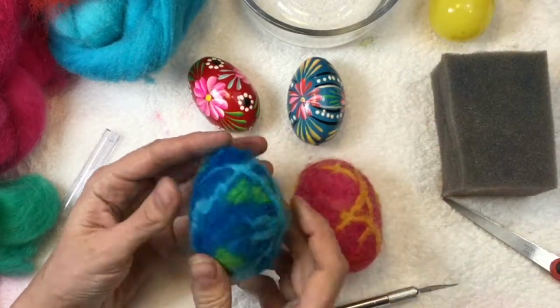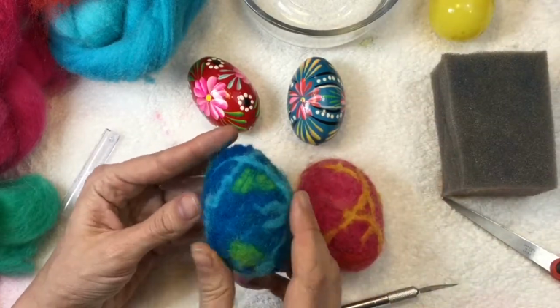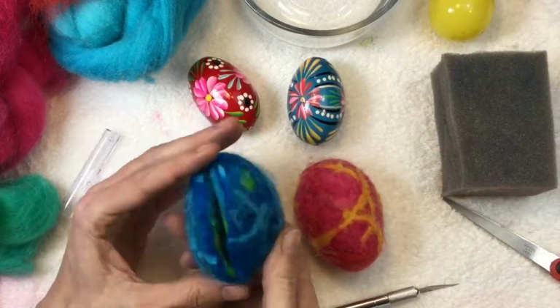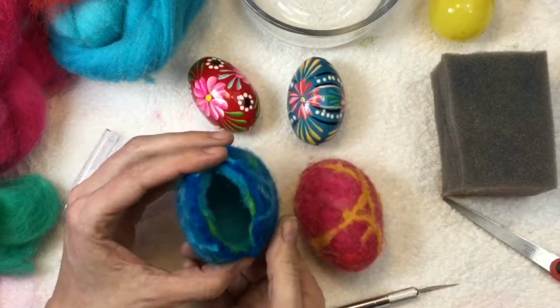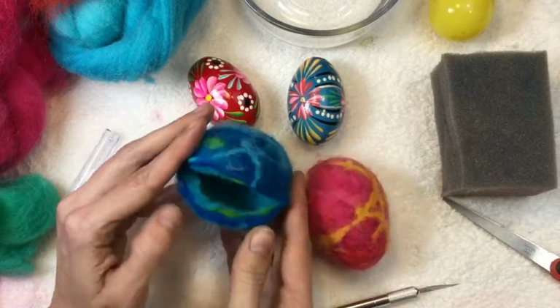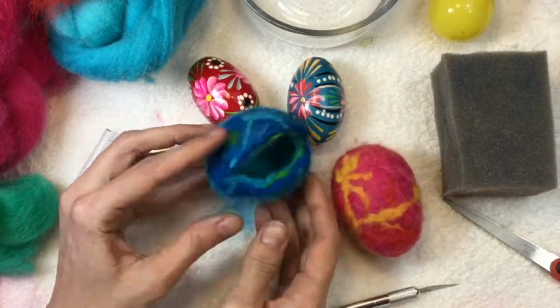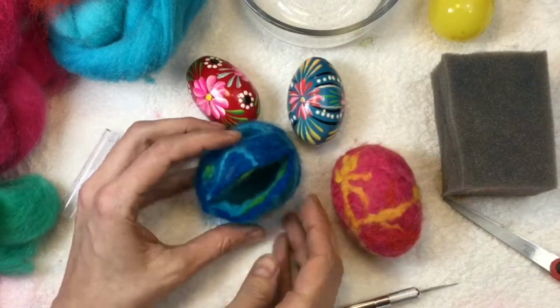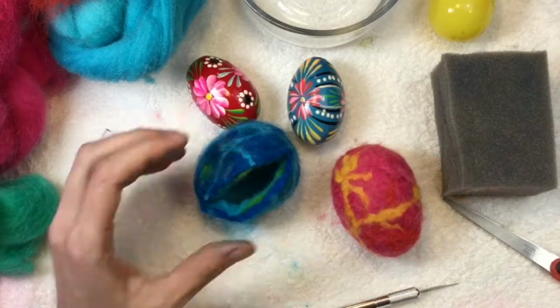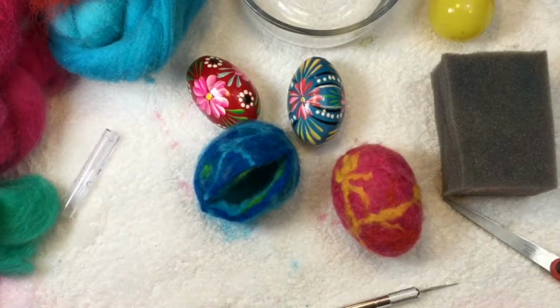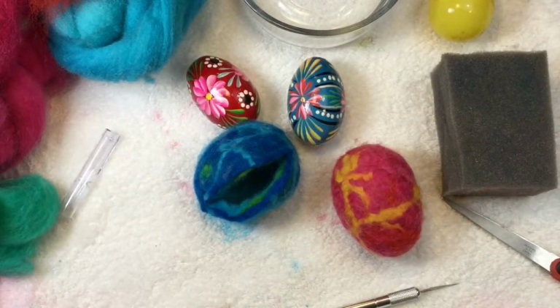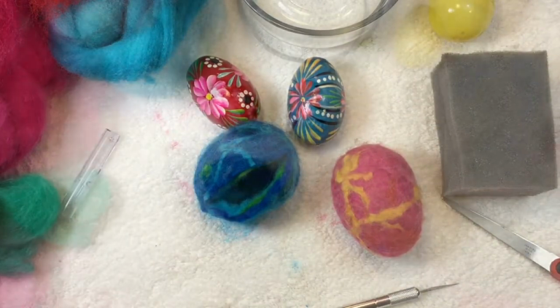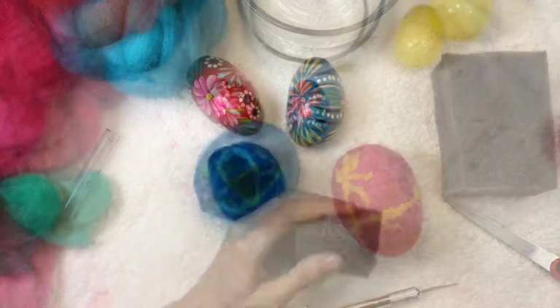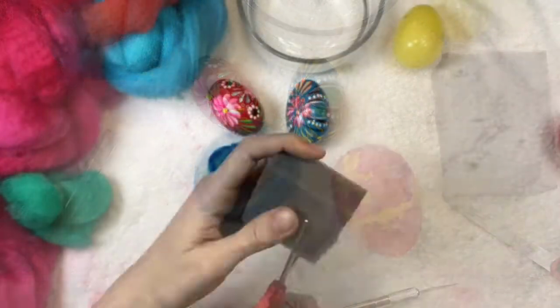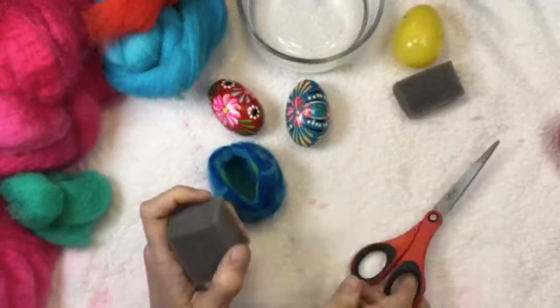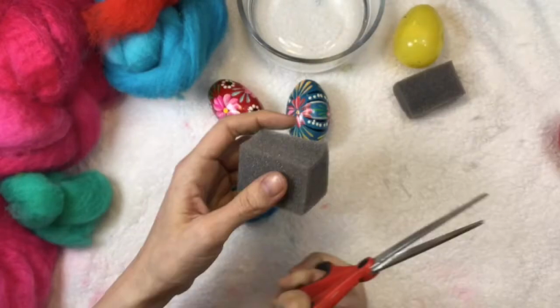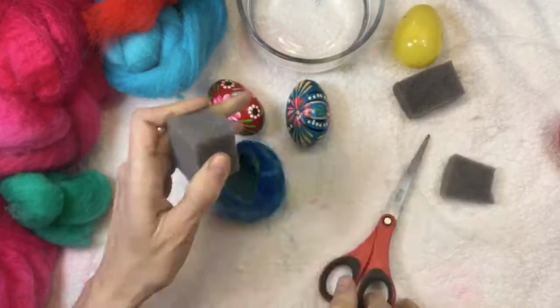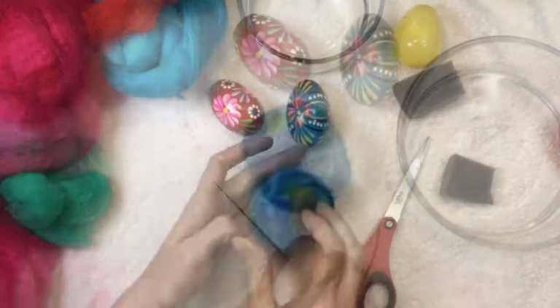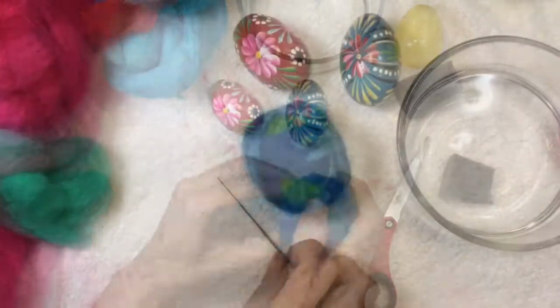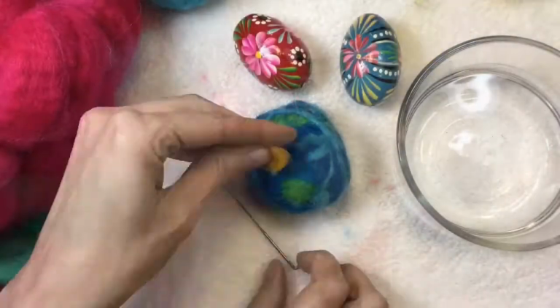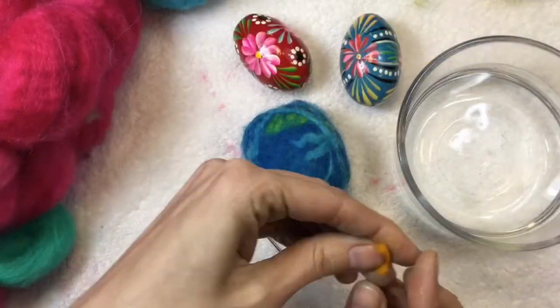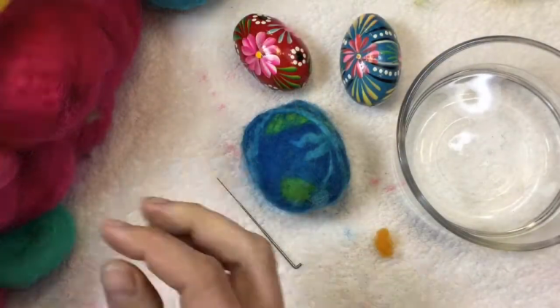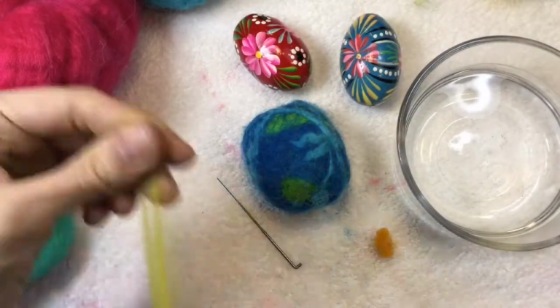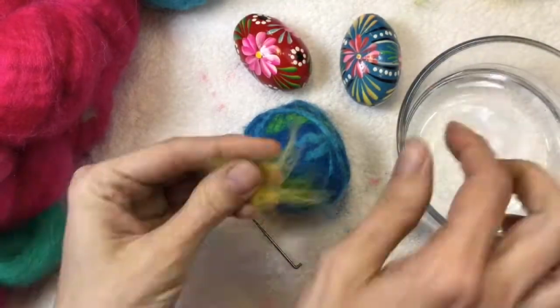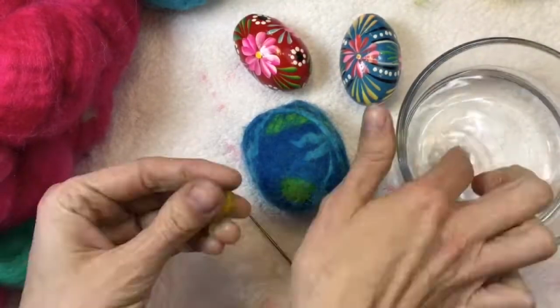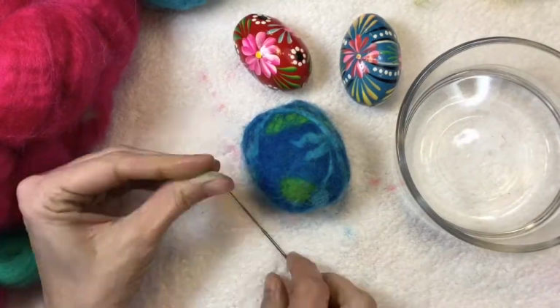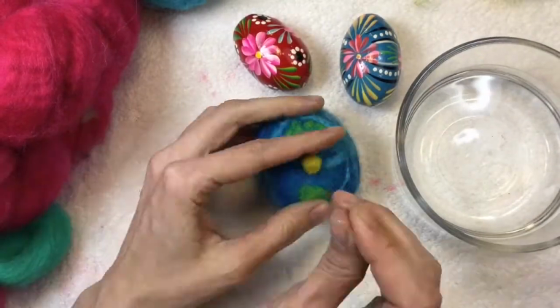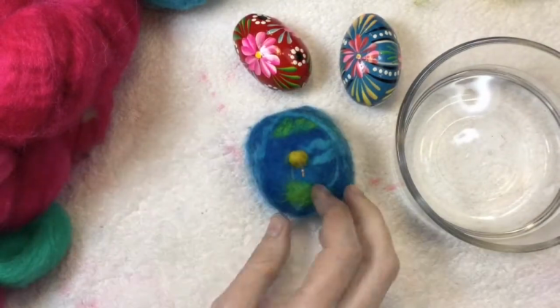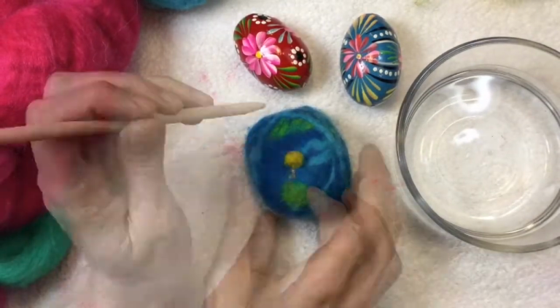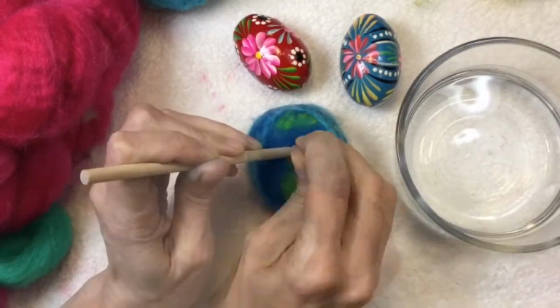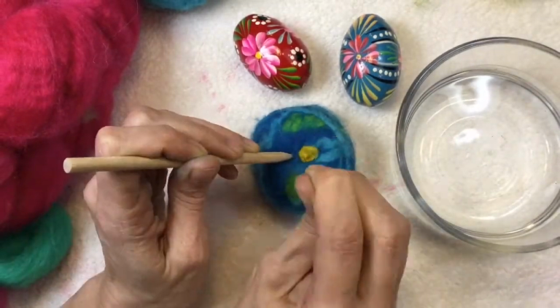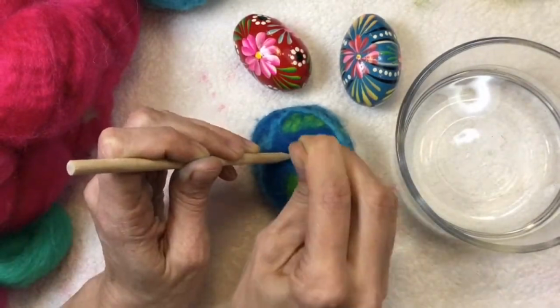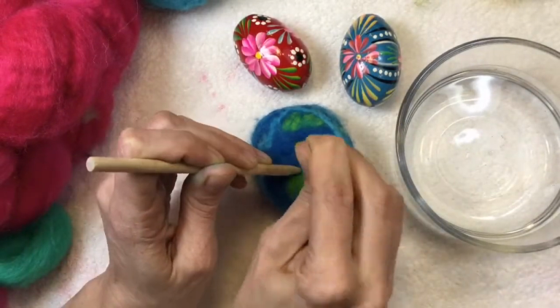From there, you can see that cushion off to the right-hand side. I cut it with scissors and got a piece that was just the right size for me to place inside the egg.